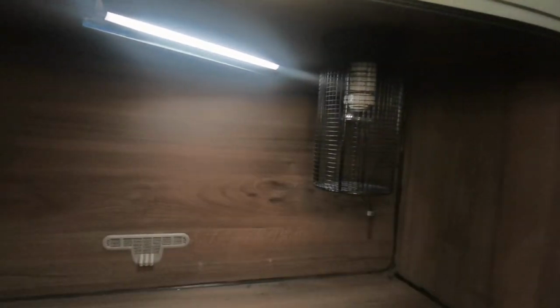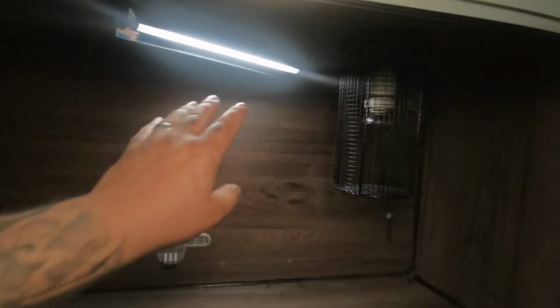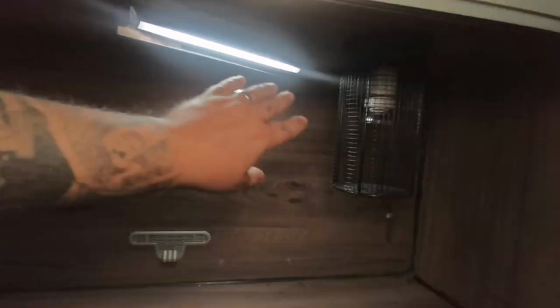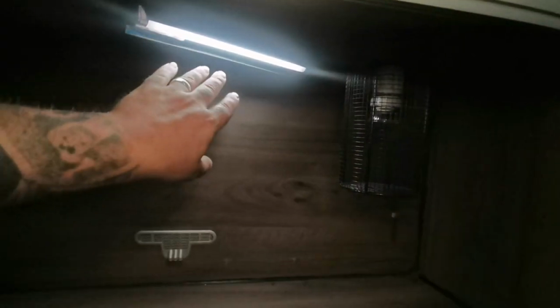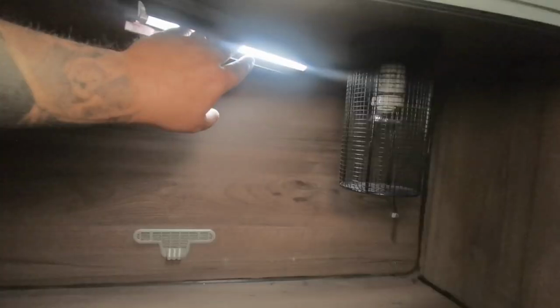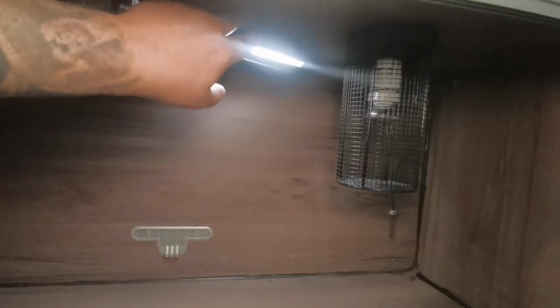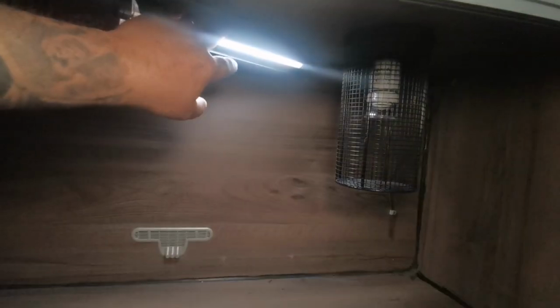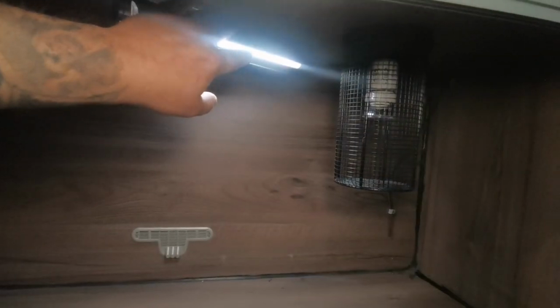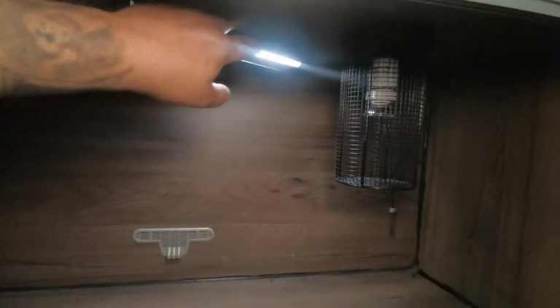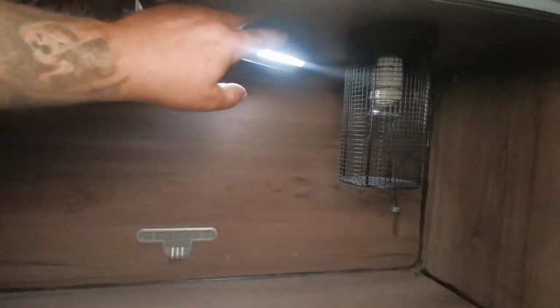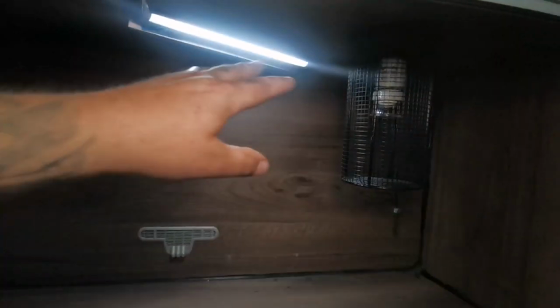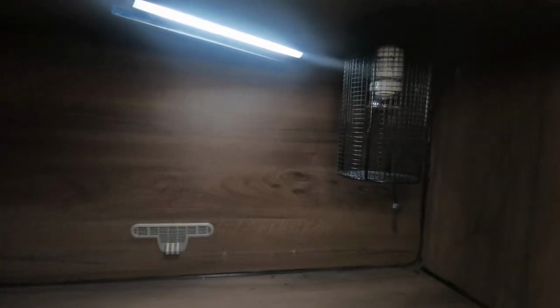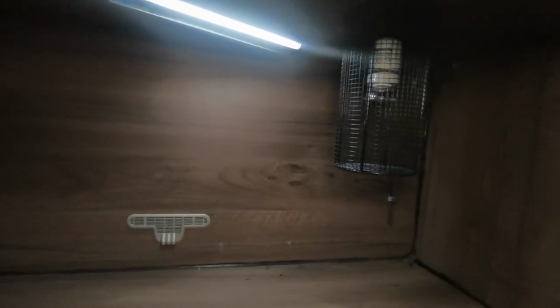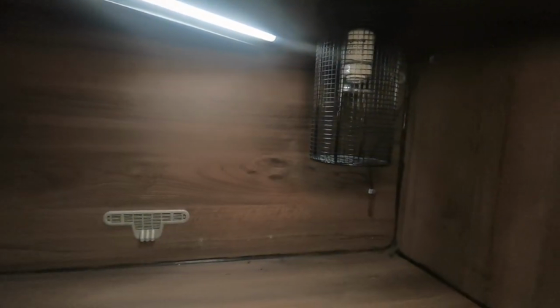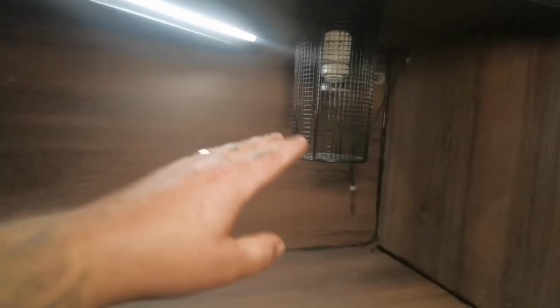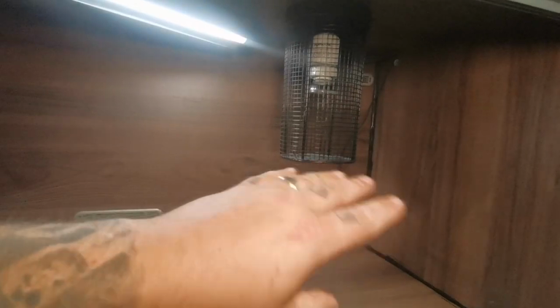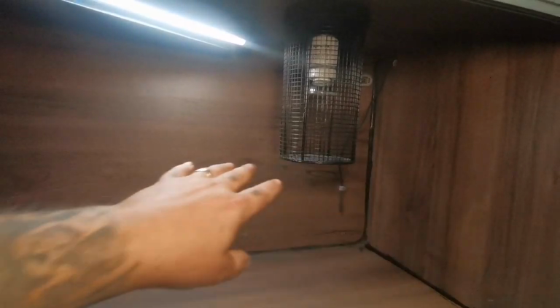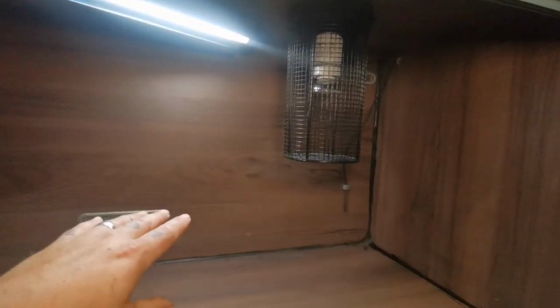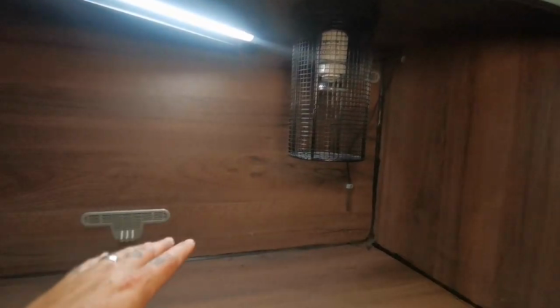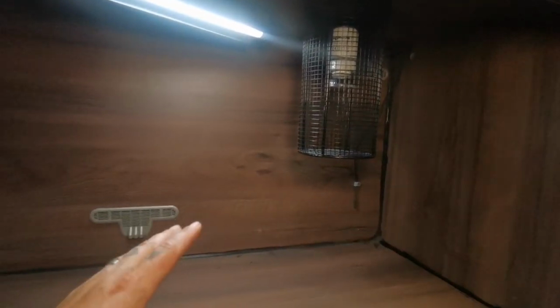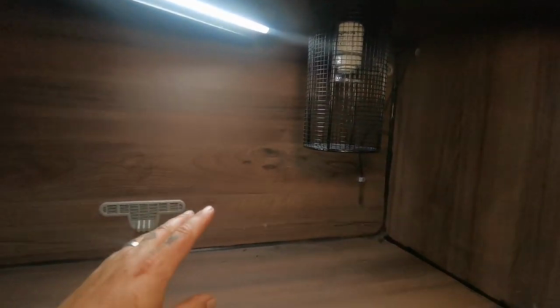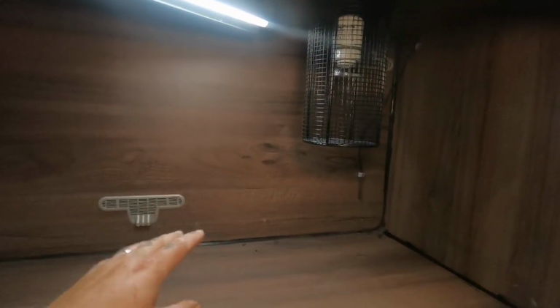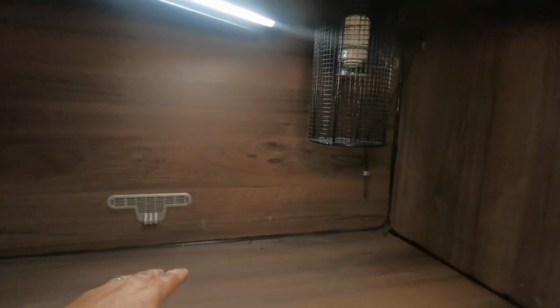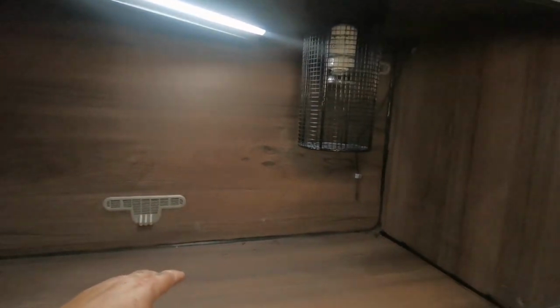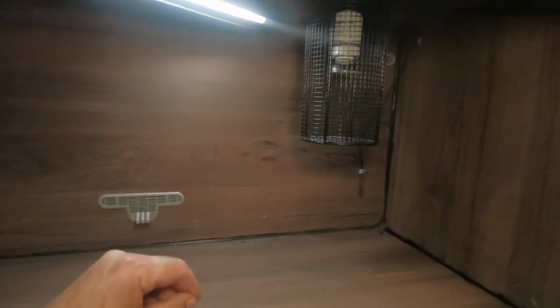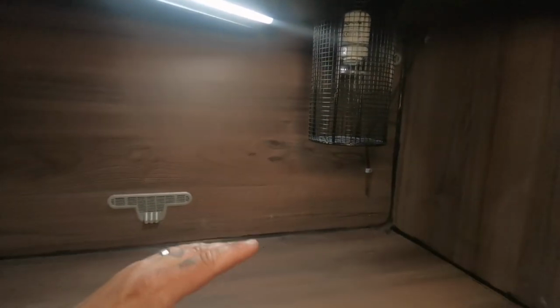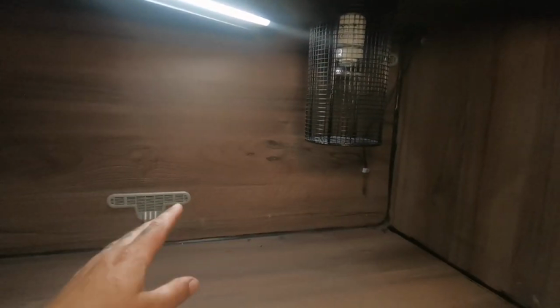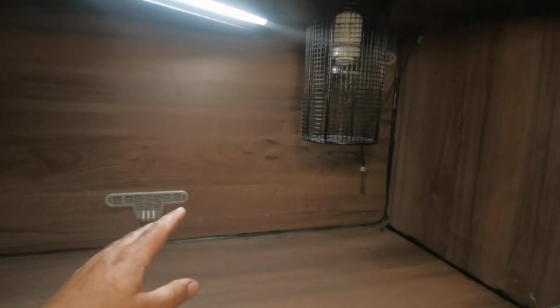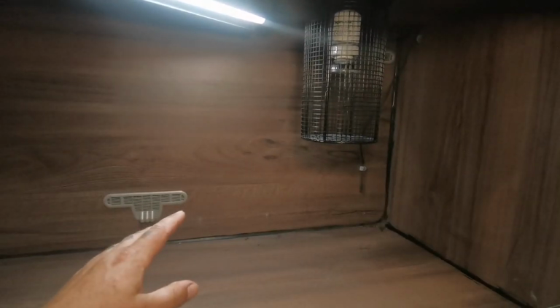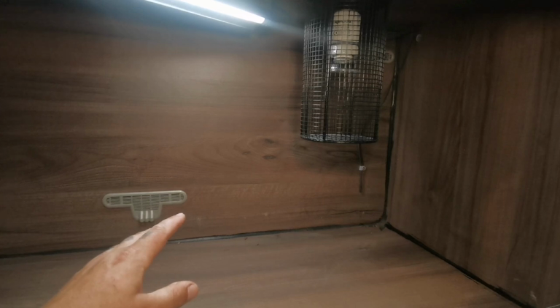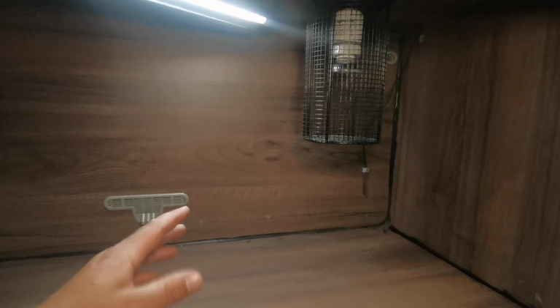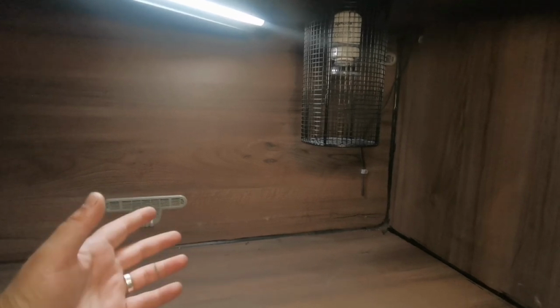That's all hooked up to a timer, so it's on for 10 to 11 hours a day, same as my heat. I let the temperature drop down to room temperature at night, which is perfectly fine for a corn snake.